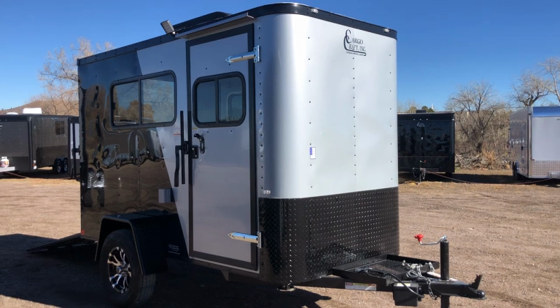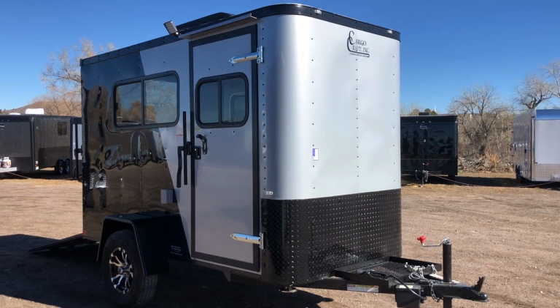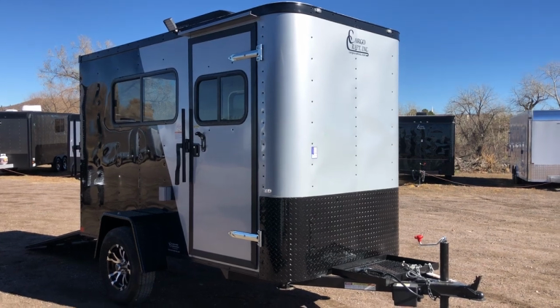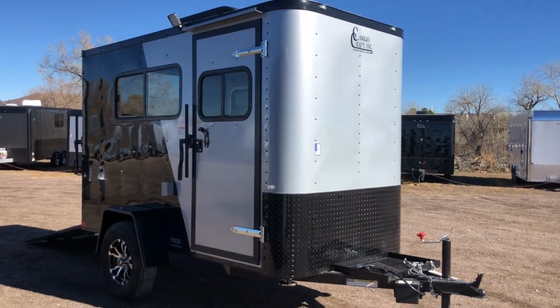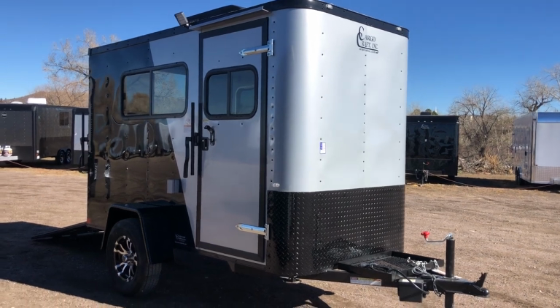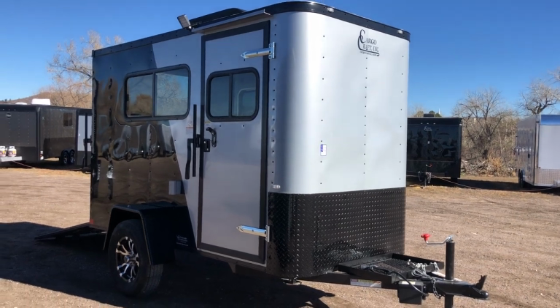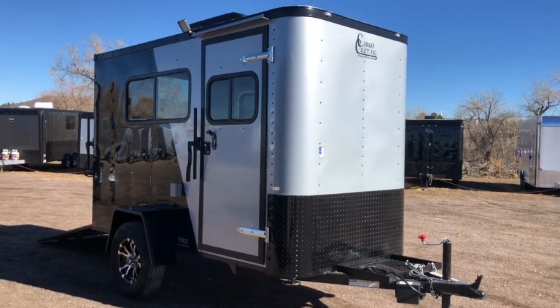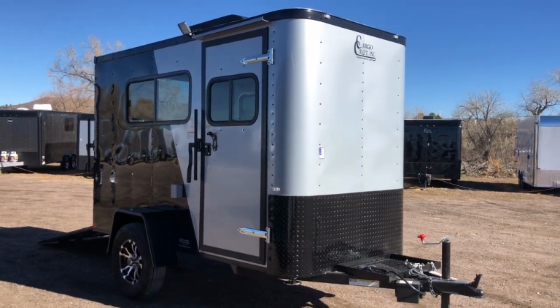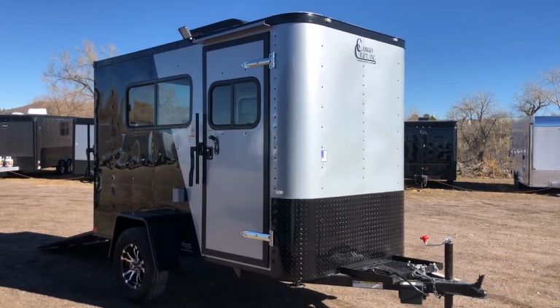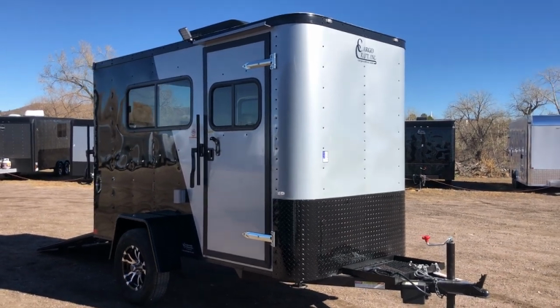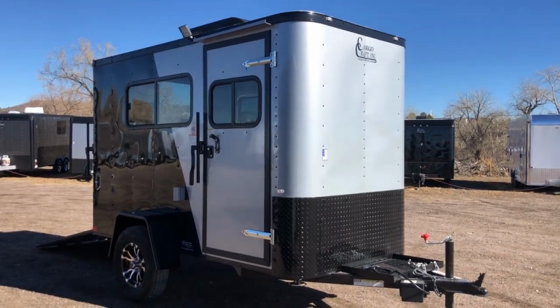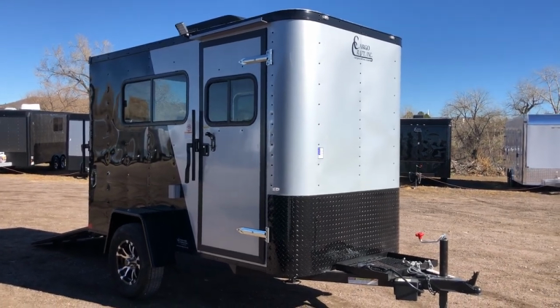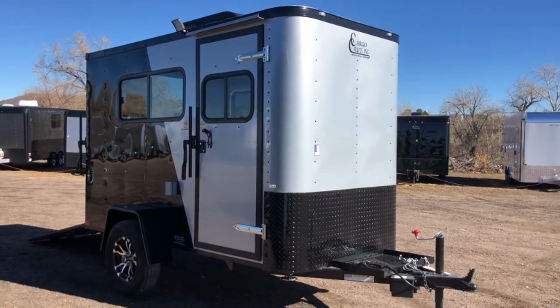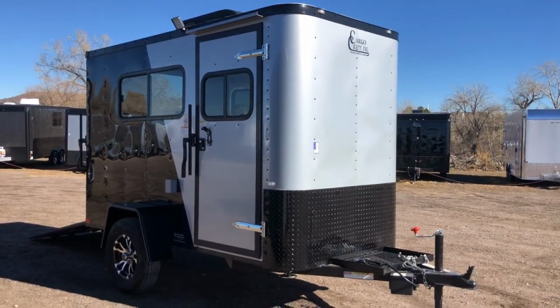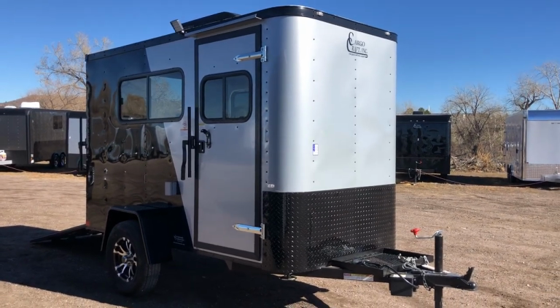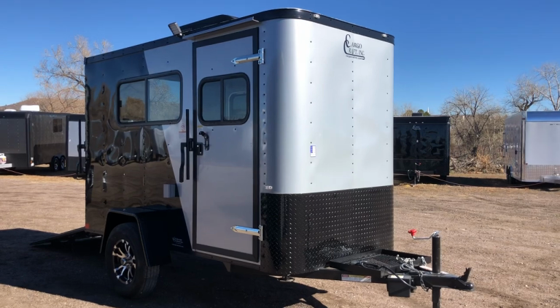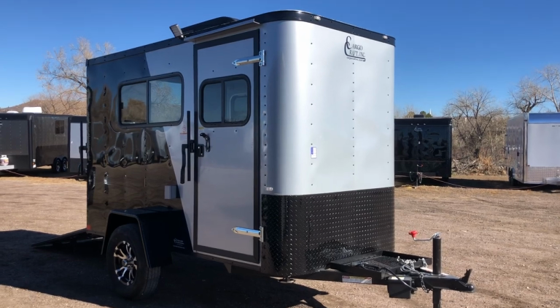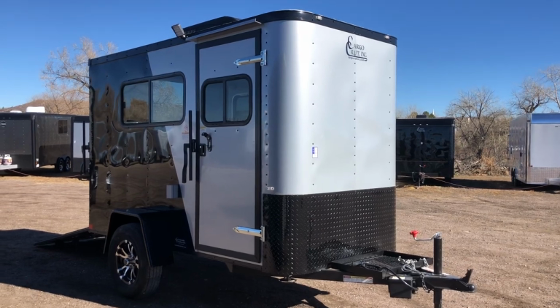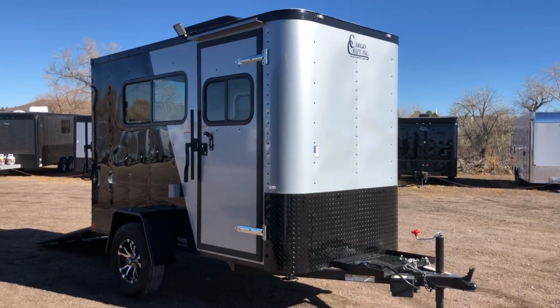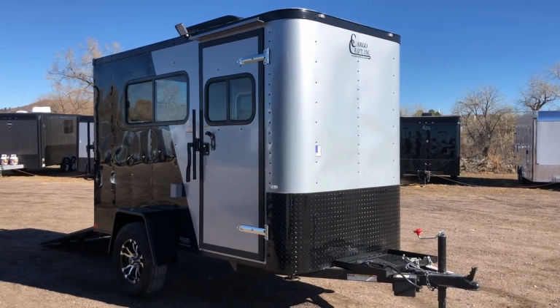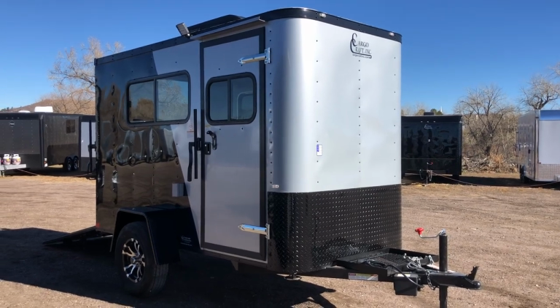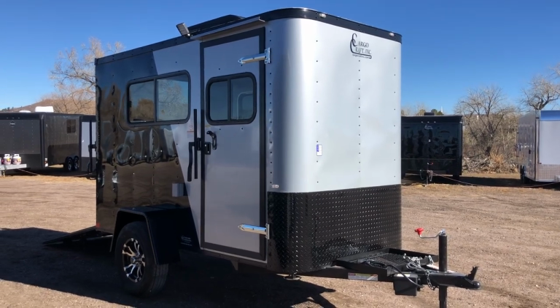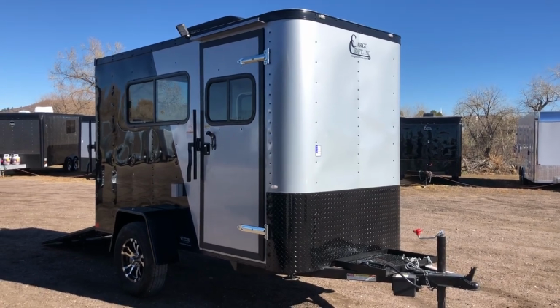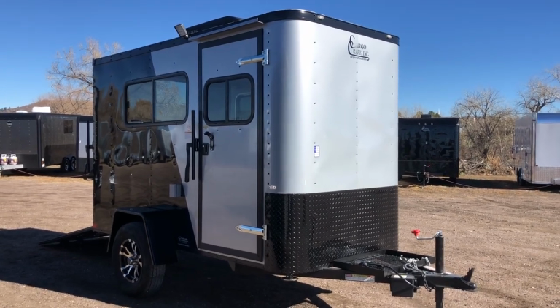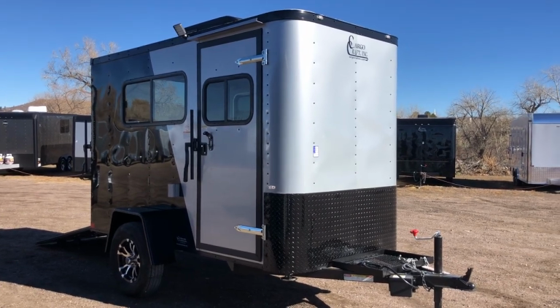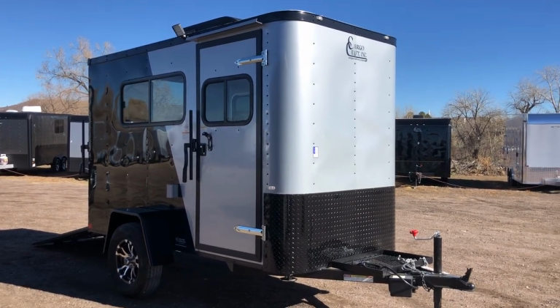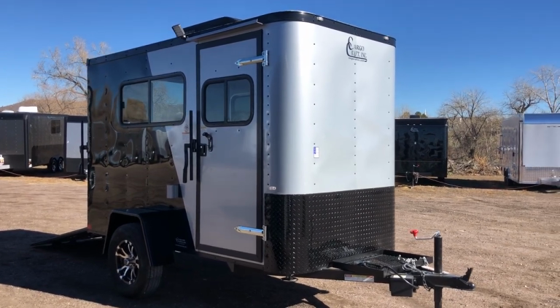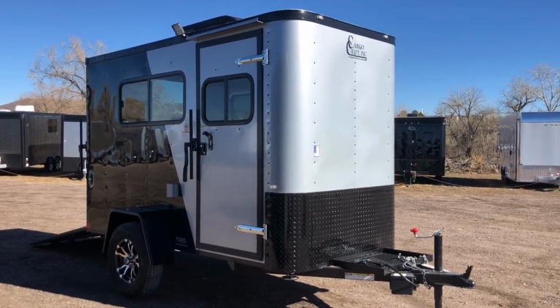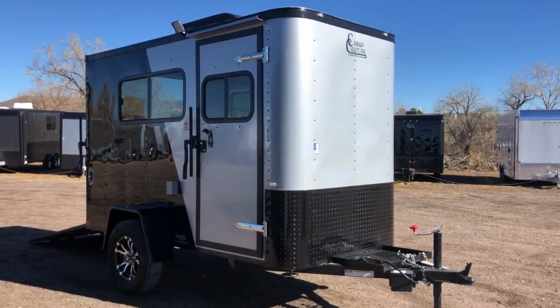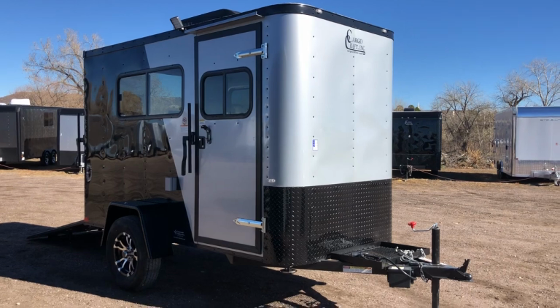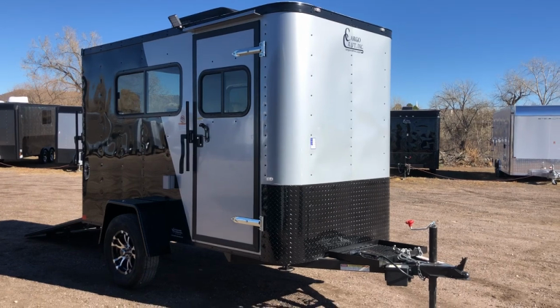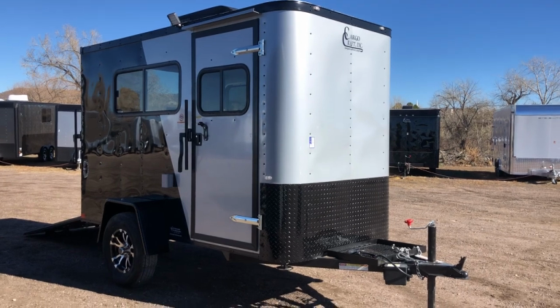Hey everybody, it's Colorado Trailers. Wanted to show you guys a really cool 5x10 we just got unloaded. This one's a 2019 Cargocraft 5x10 in a two-tone silver front, black back with the blackout package.